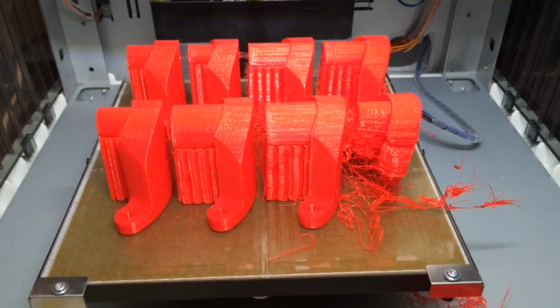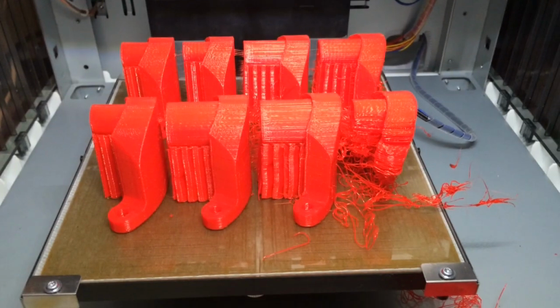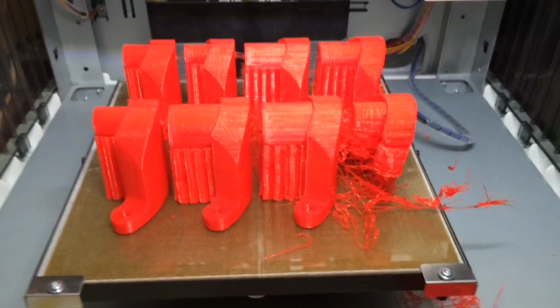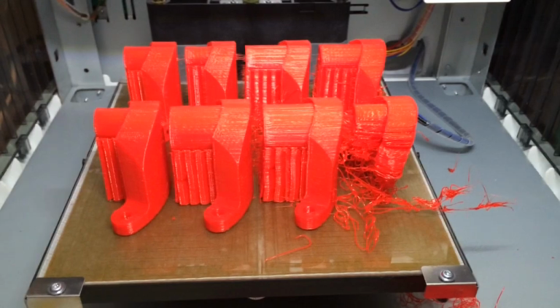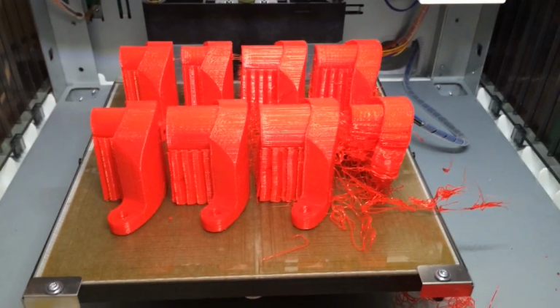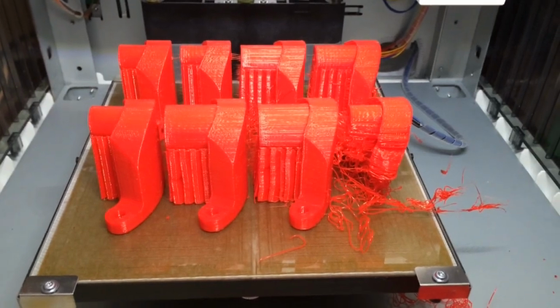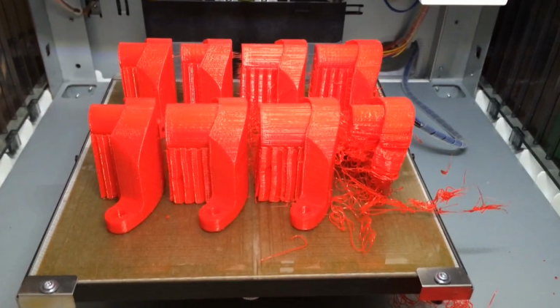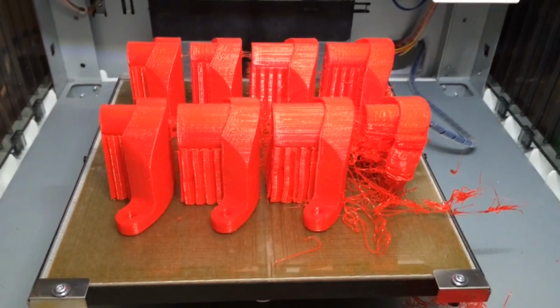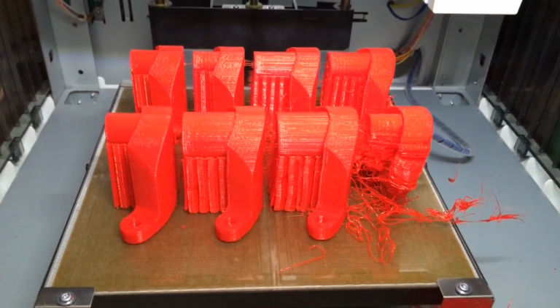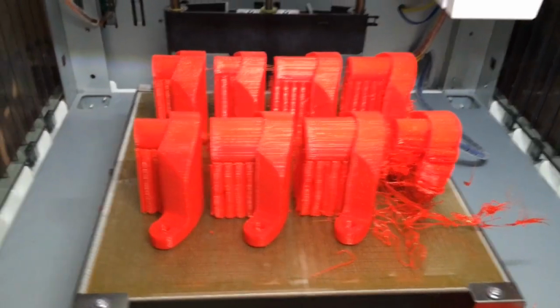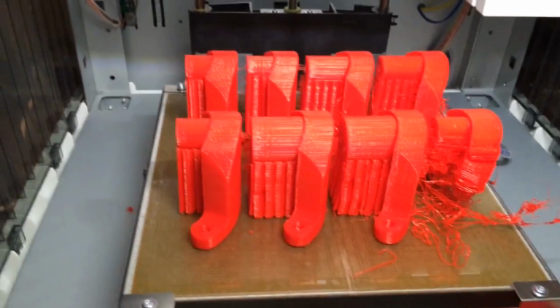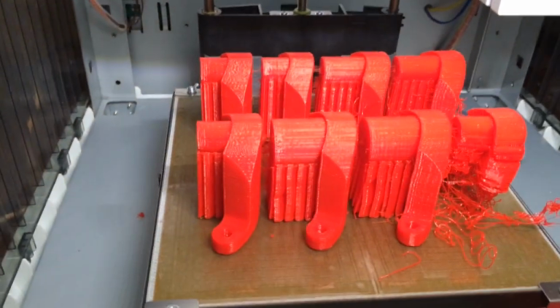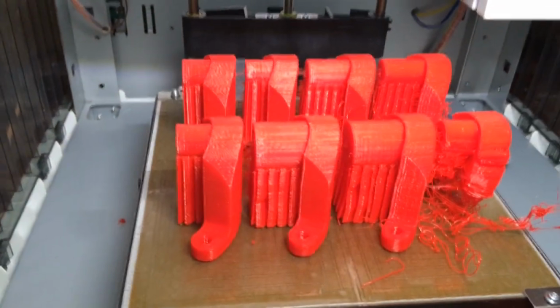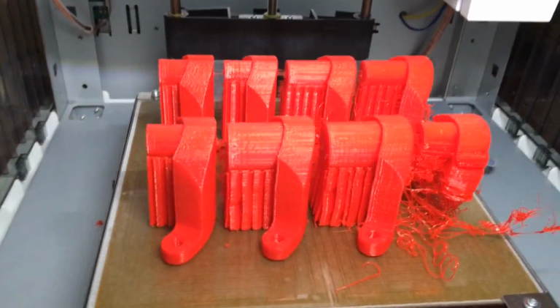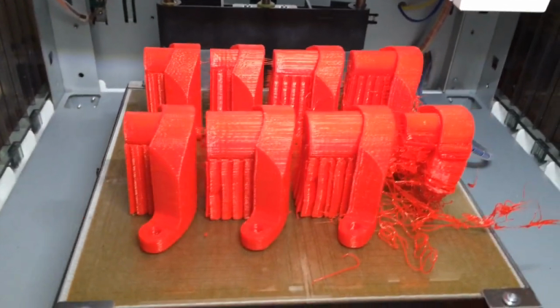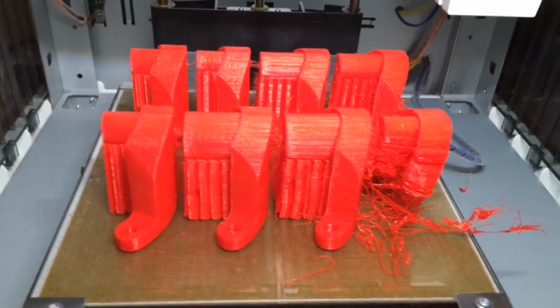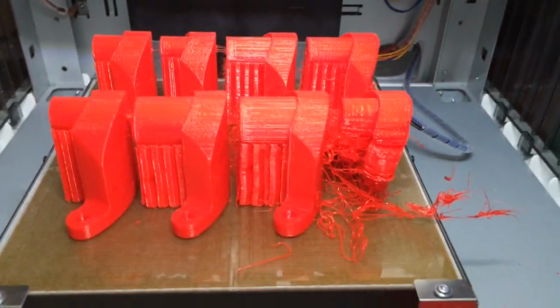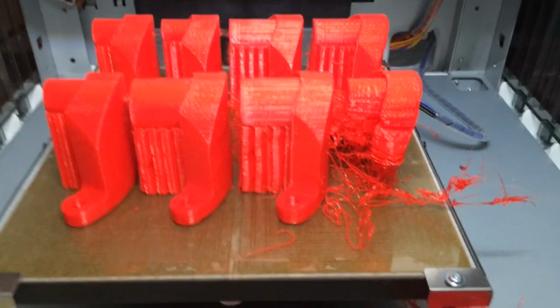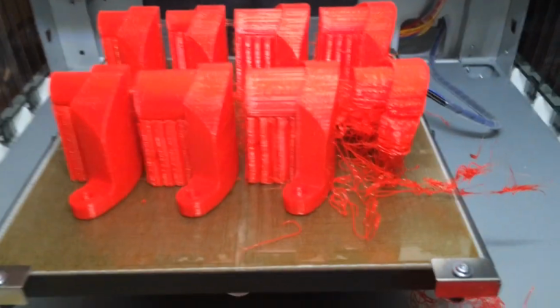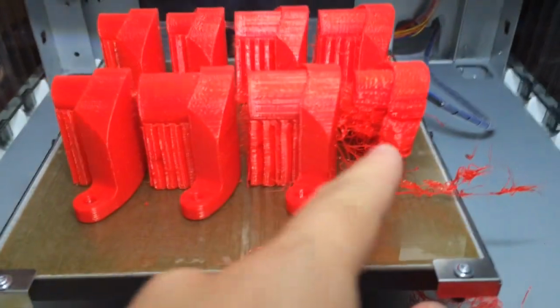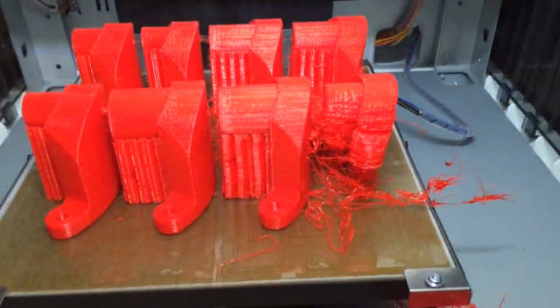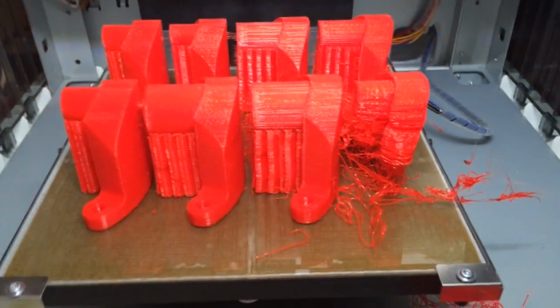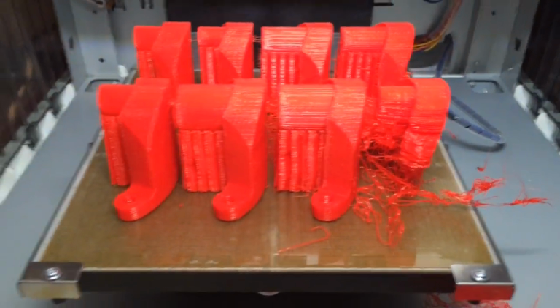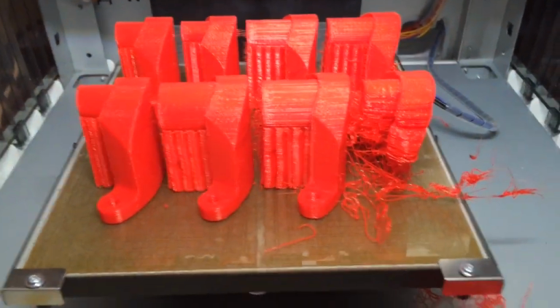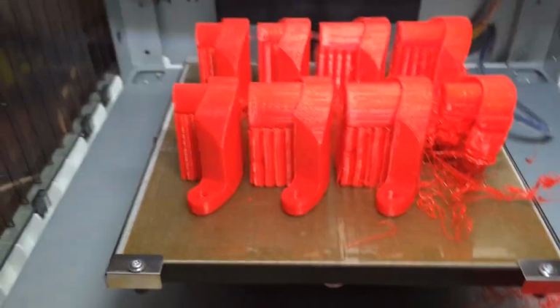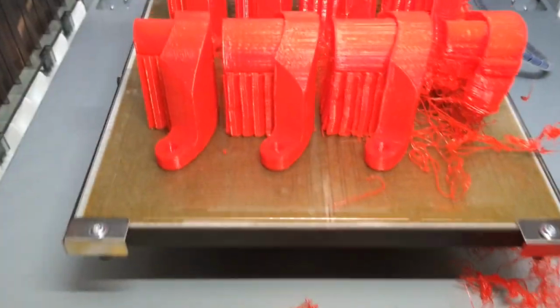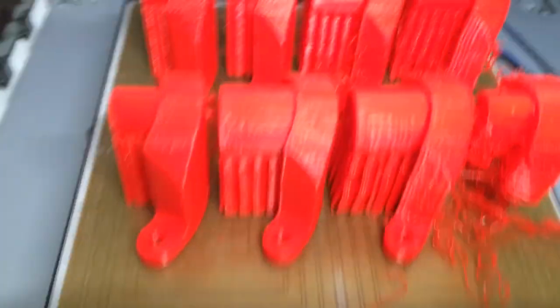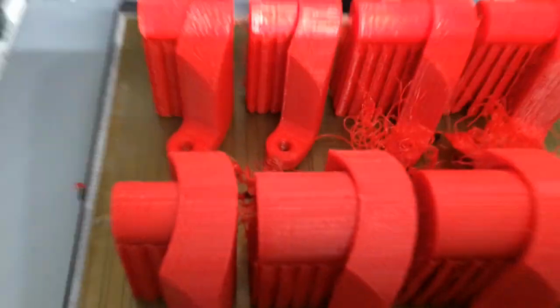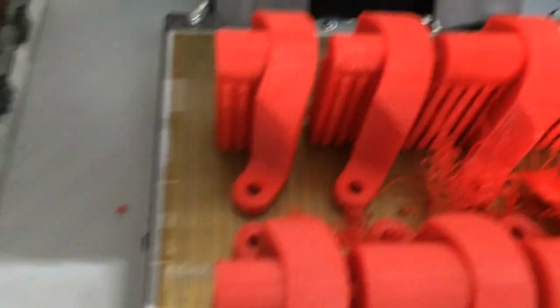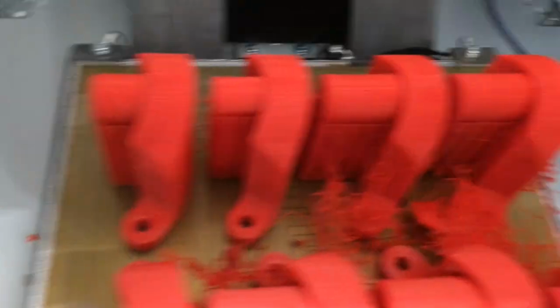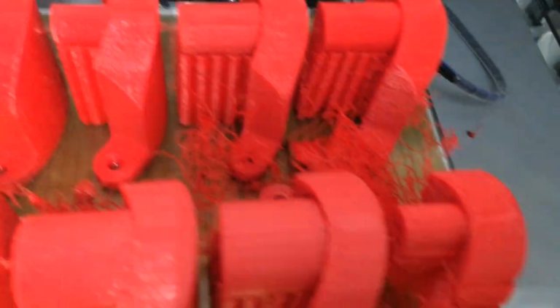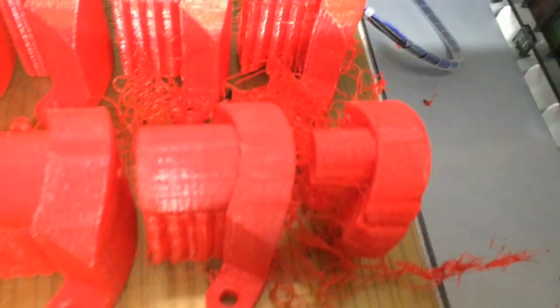Here's where the print finished. As you can see, I had them set up in two arrays. On the right side, you can see that's where it got damaged. Not really sure what happened, but look at this mess.